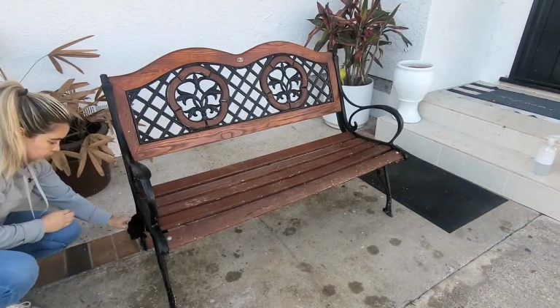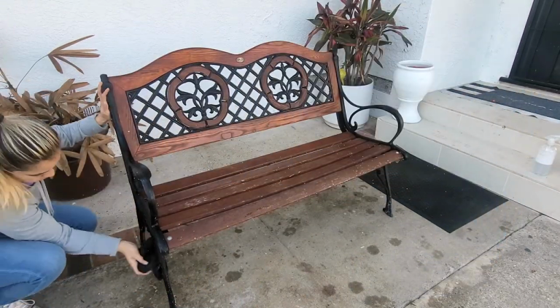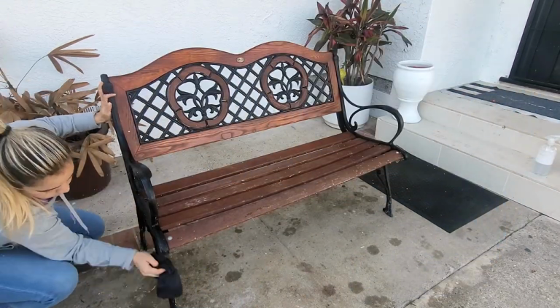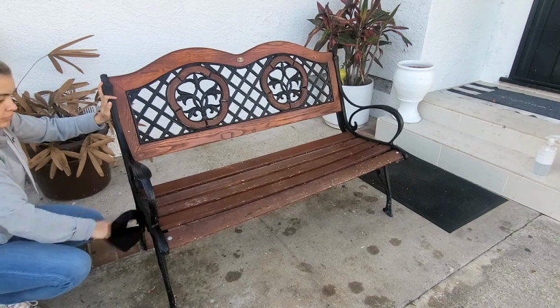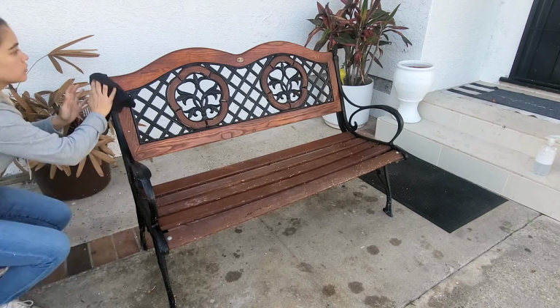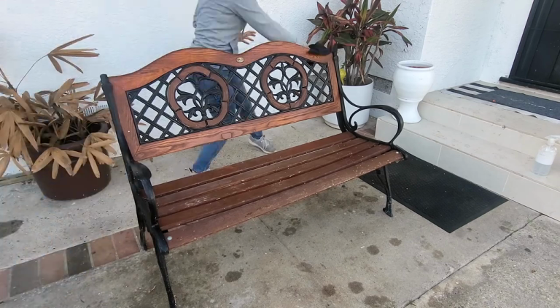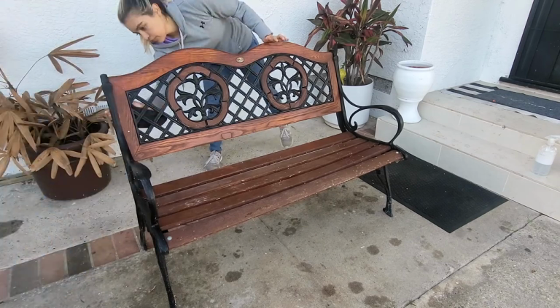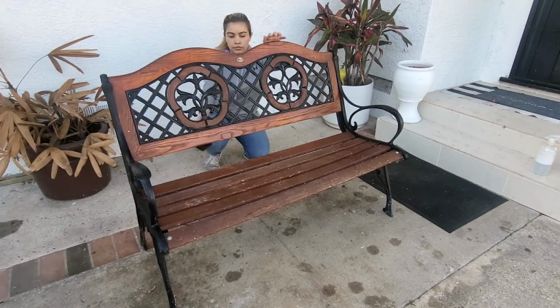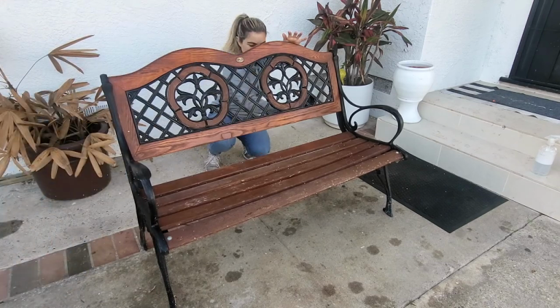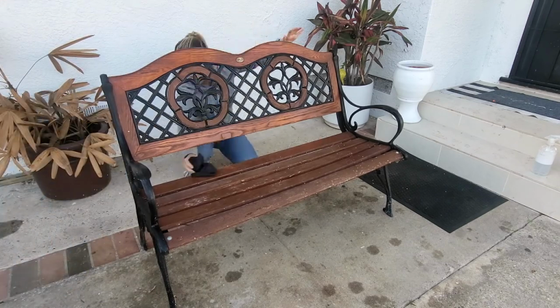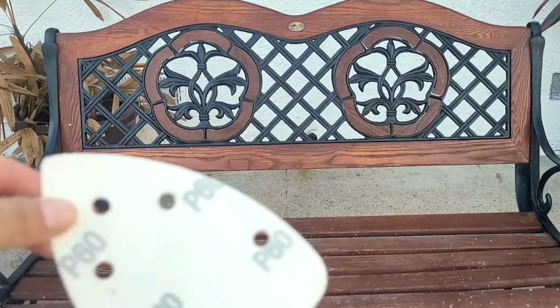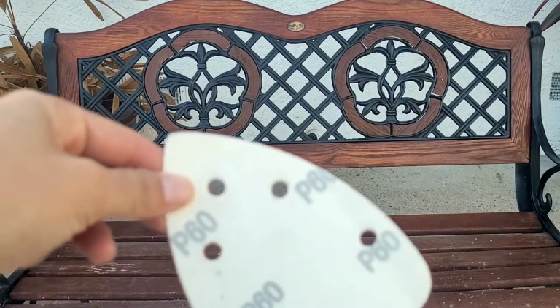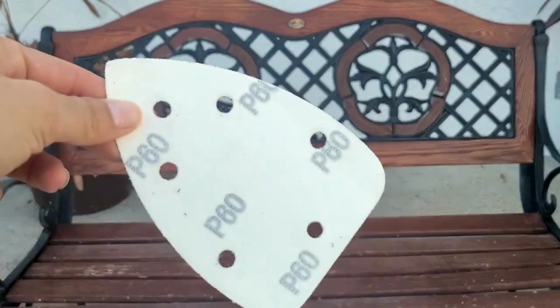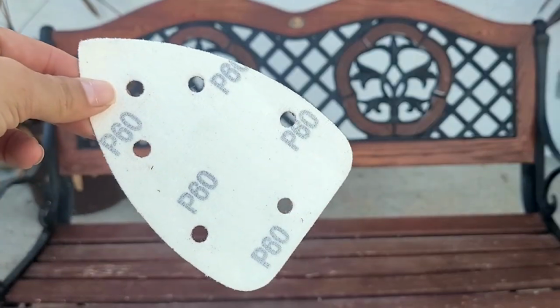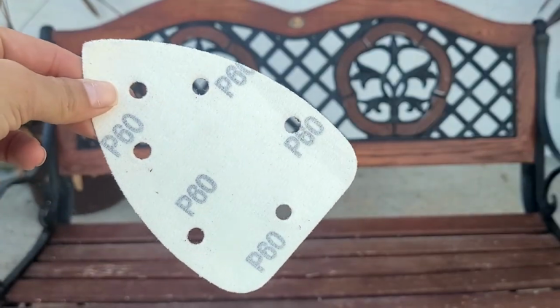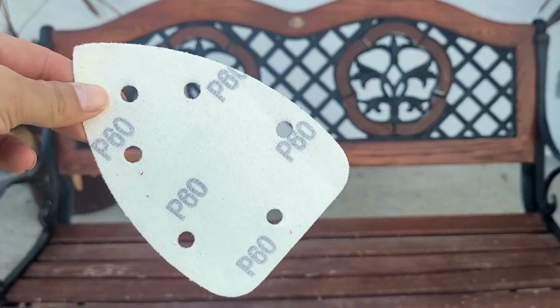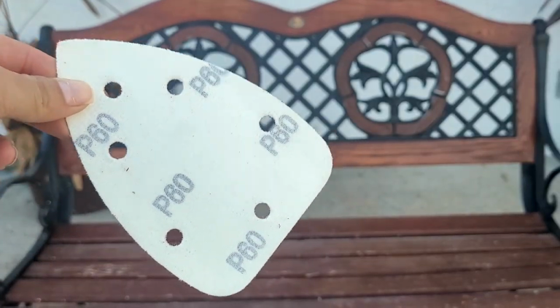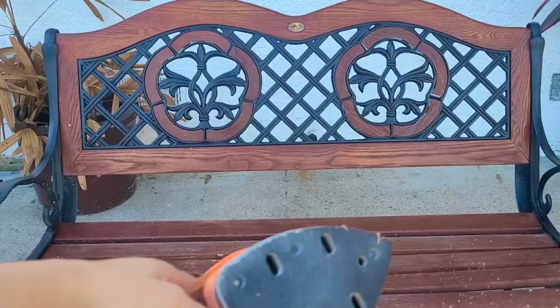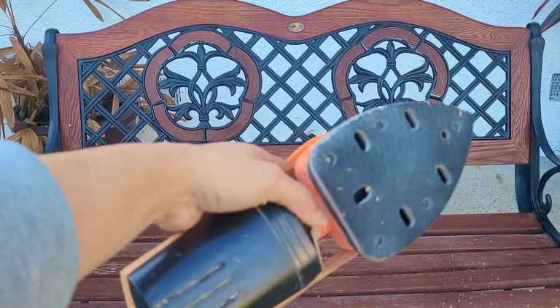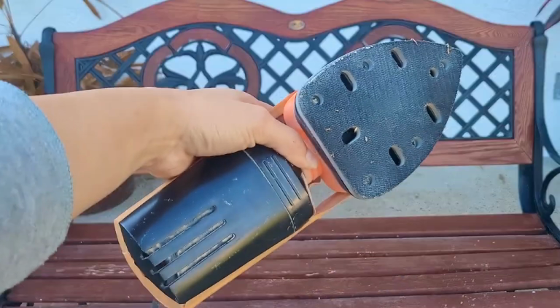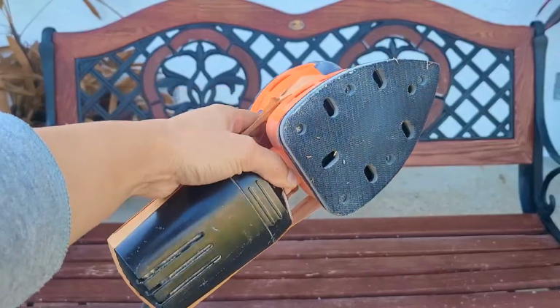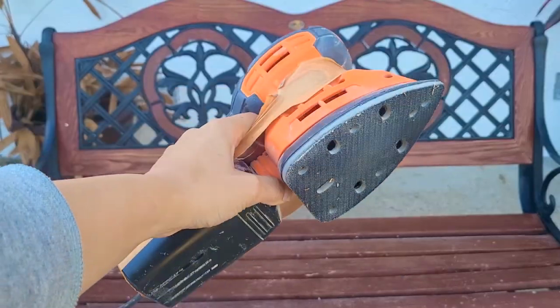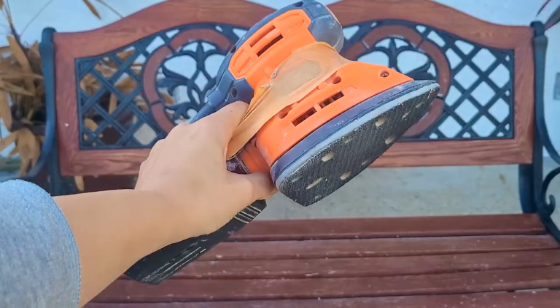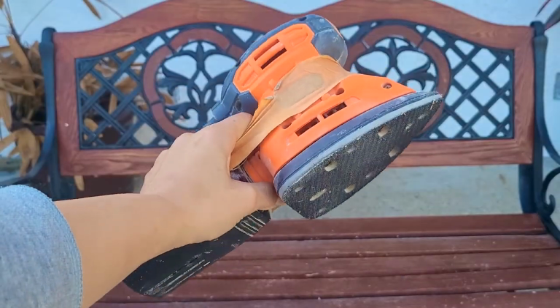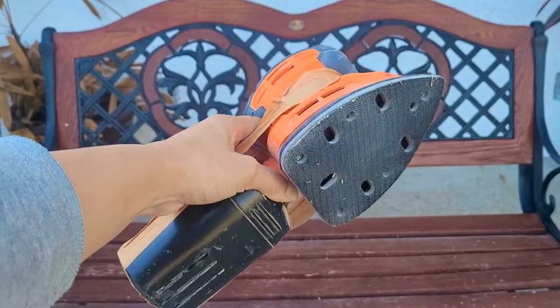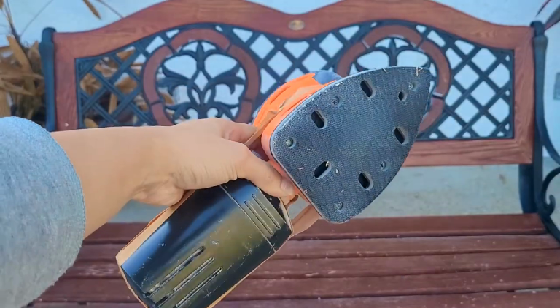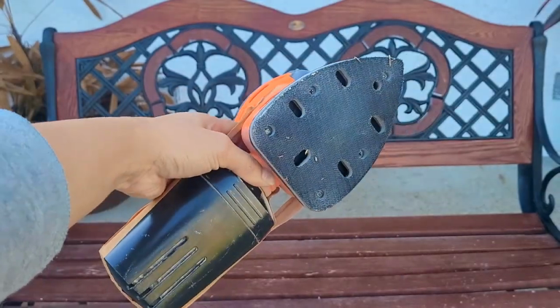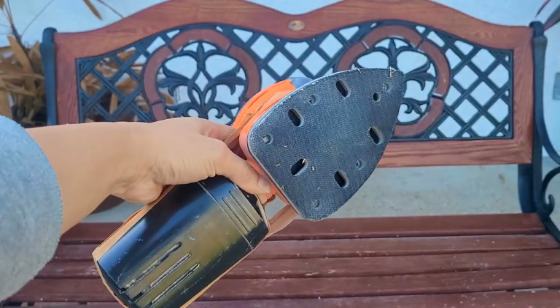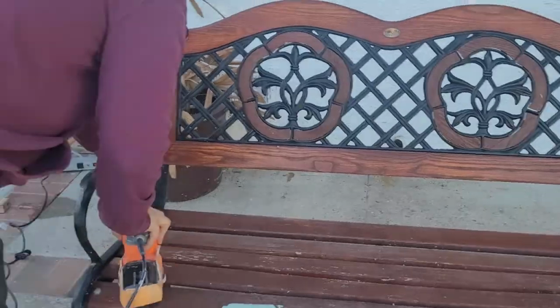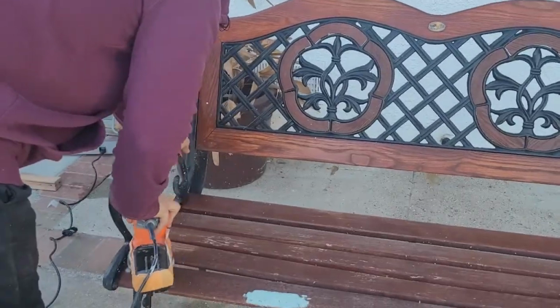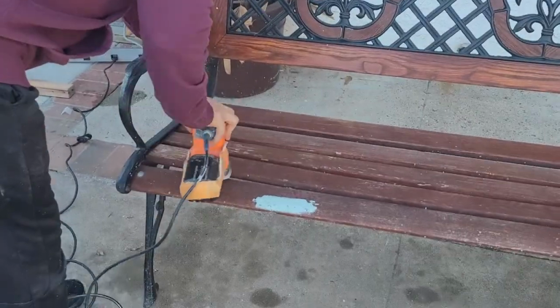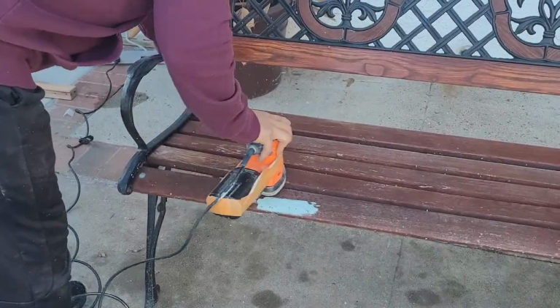The first step is to clean it very well. I just doused the whole thing with my all-purpose cleaner, which is just water and soap. I wiped it down and then let it dry a little bit before sanding.